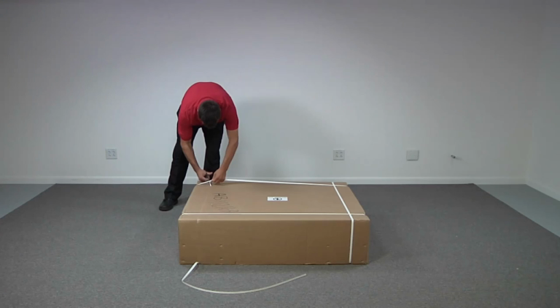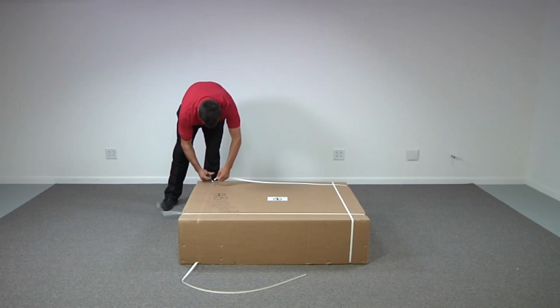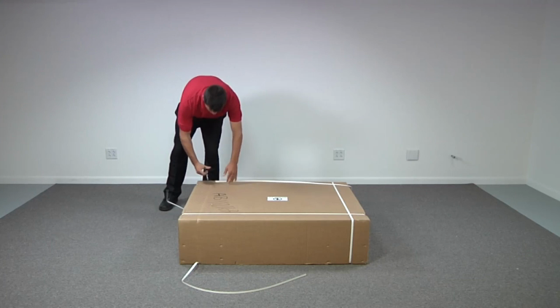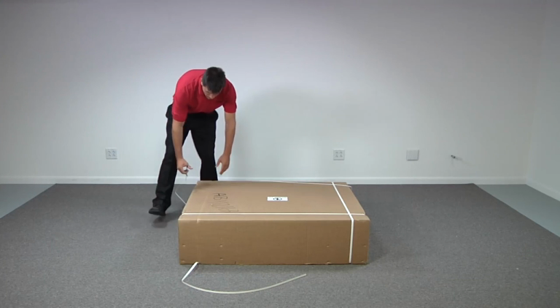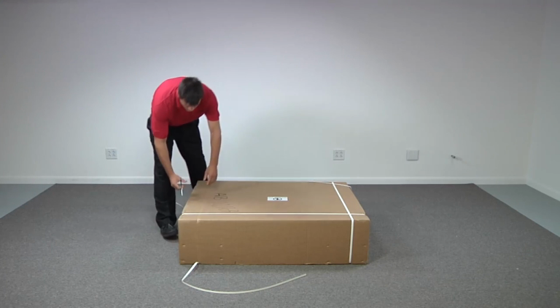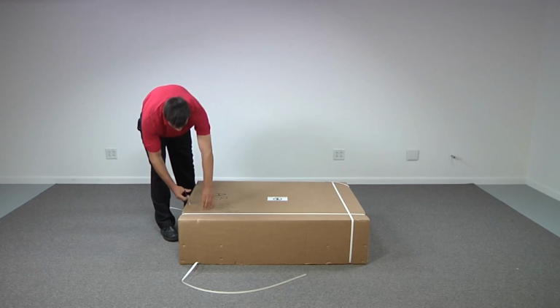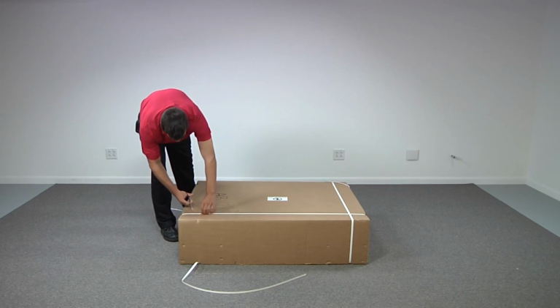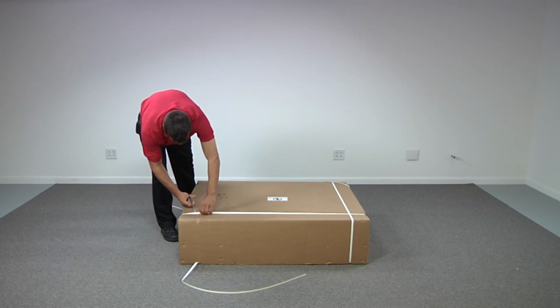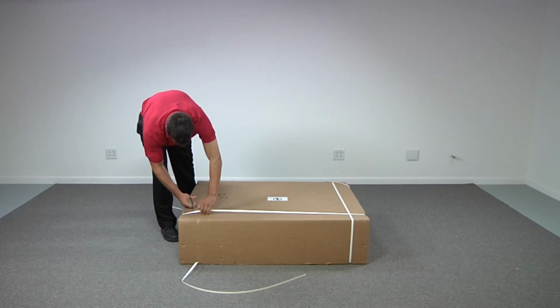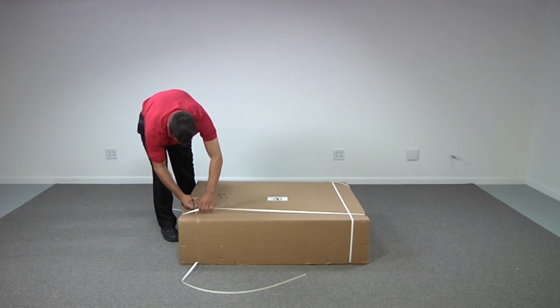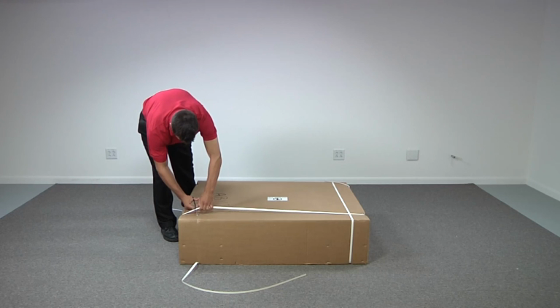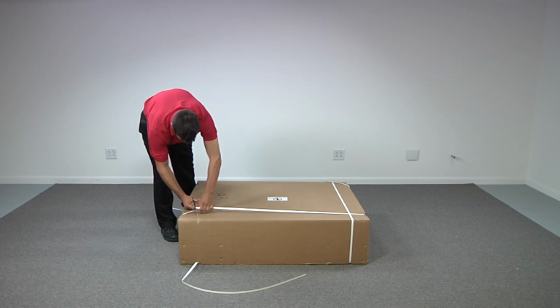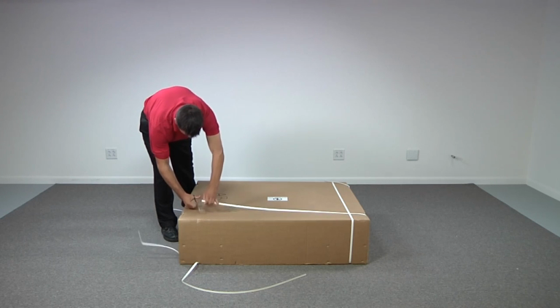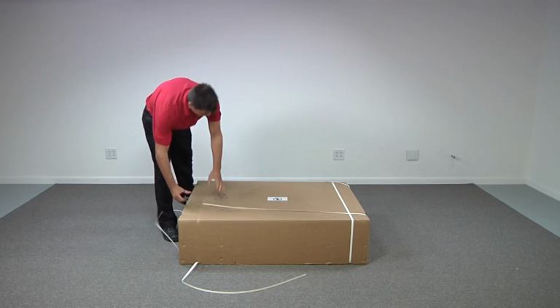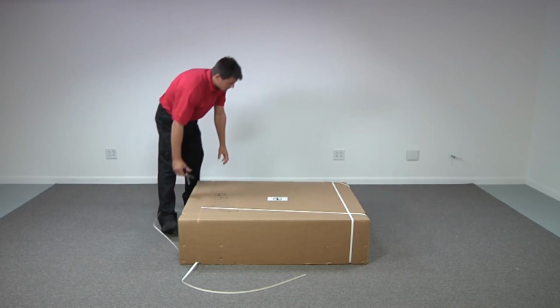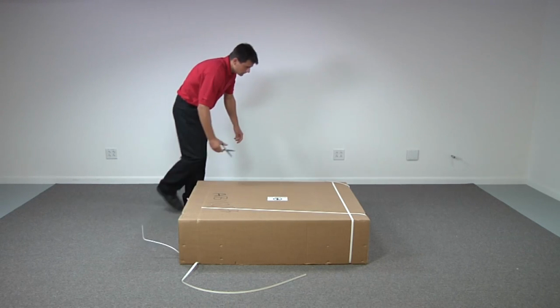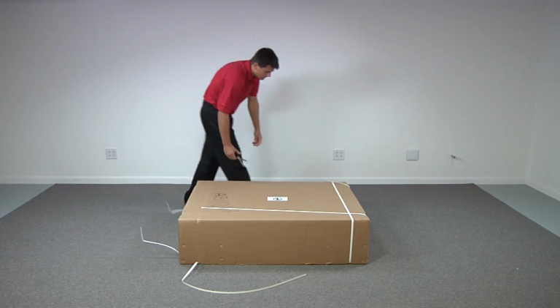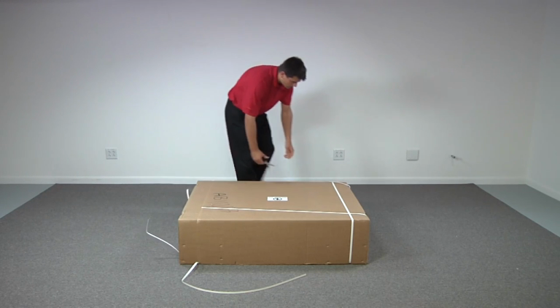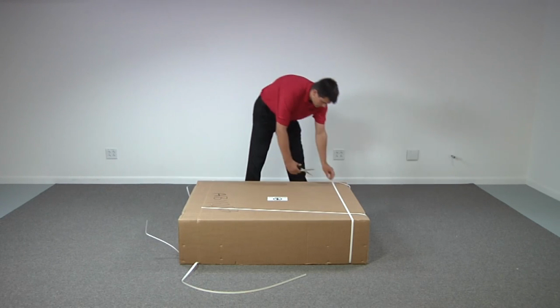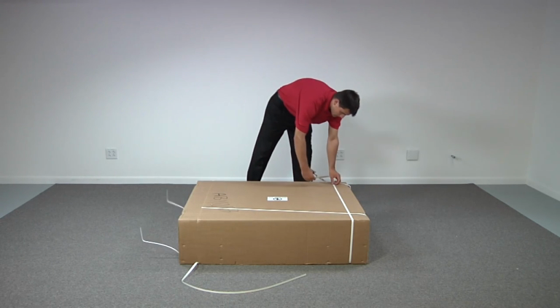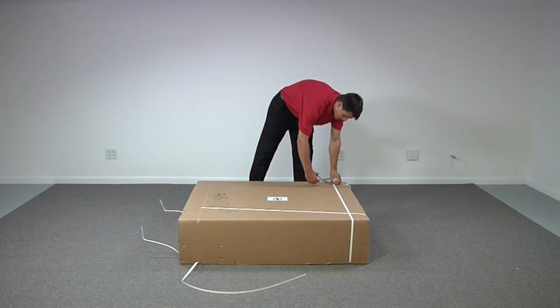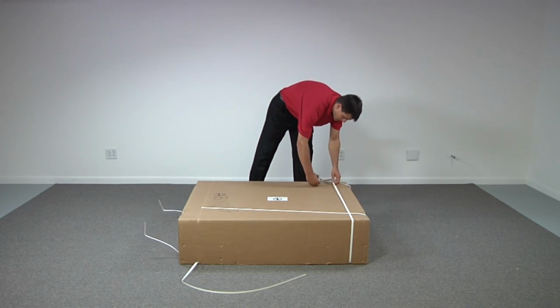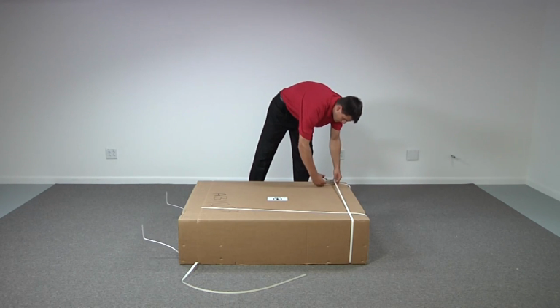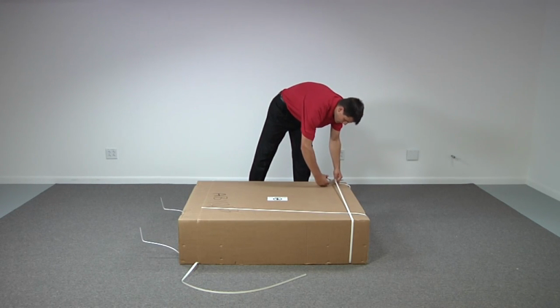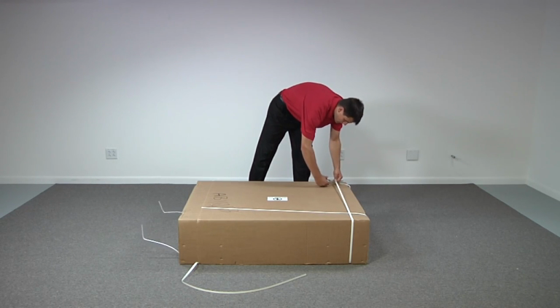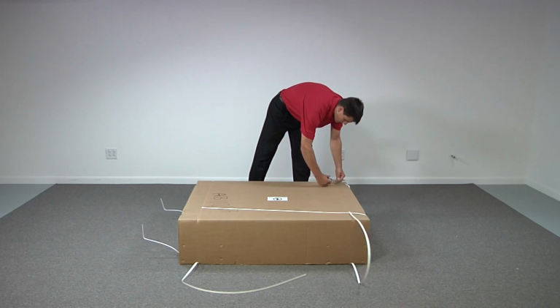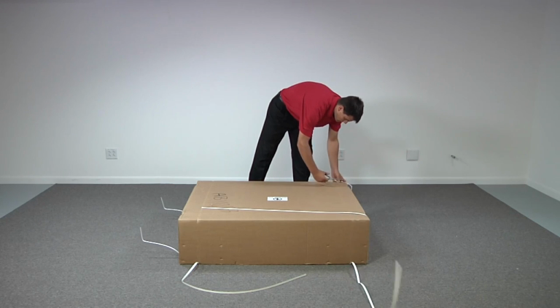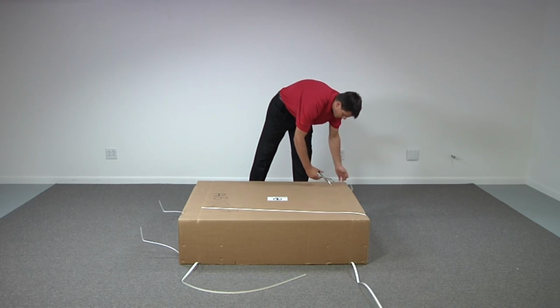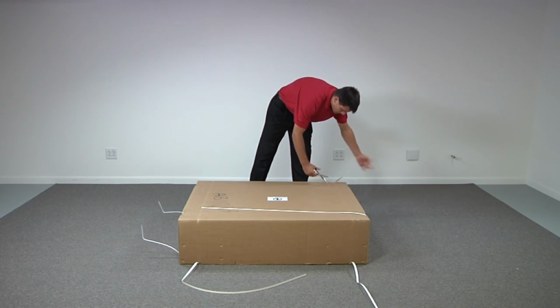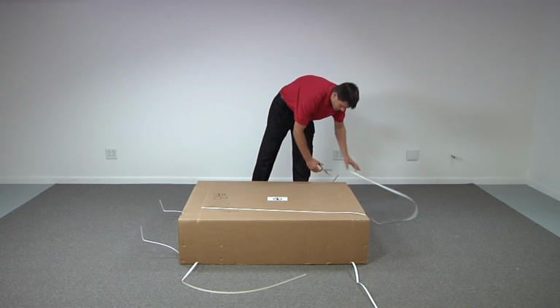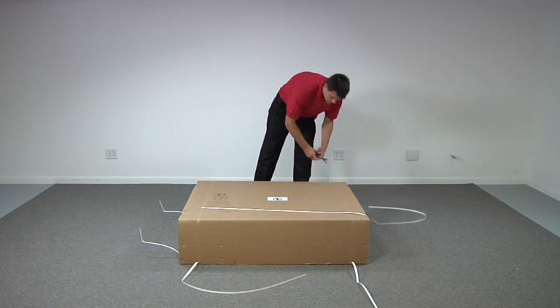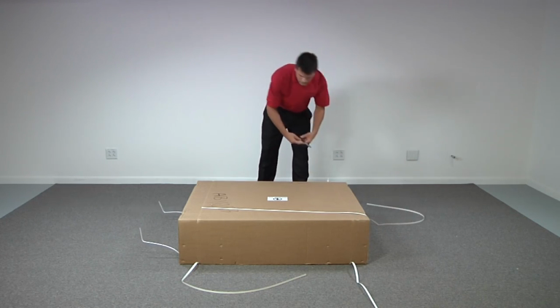Place your scale in an open area with plenty of room for unpacking, being sure to keep the correct side up. Using scissors or a box cutter, cut the bands securing the box.